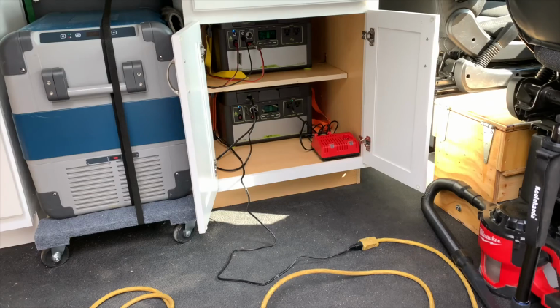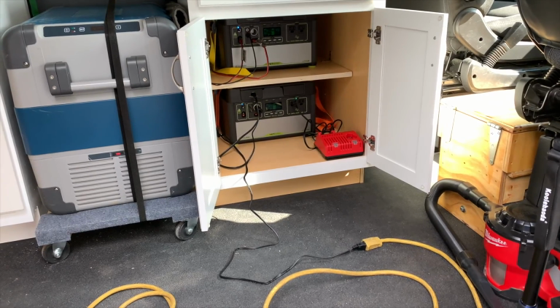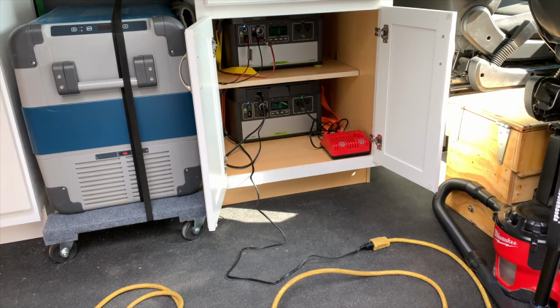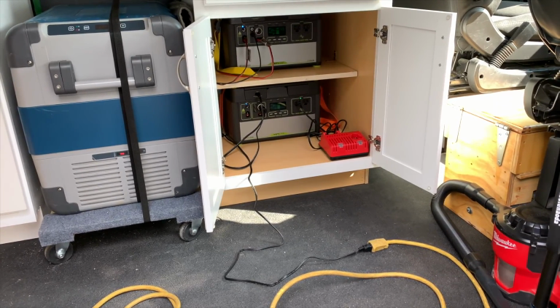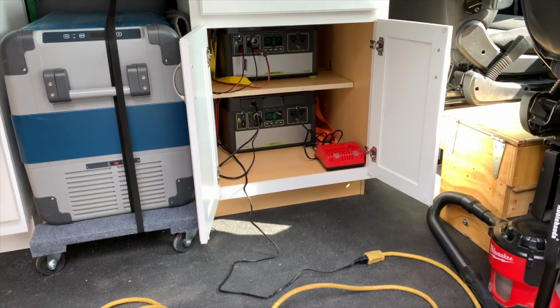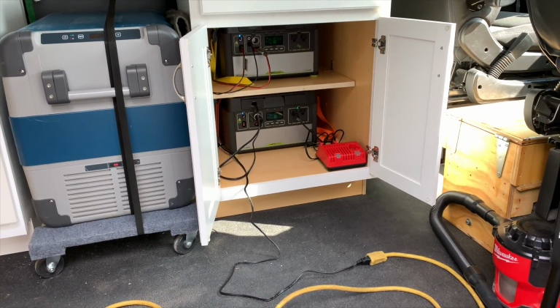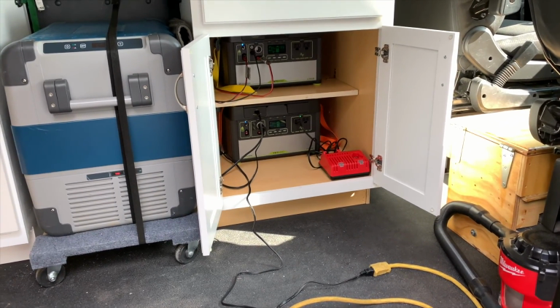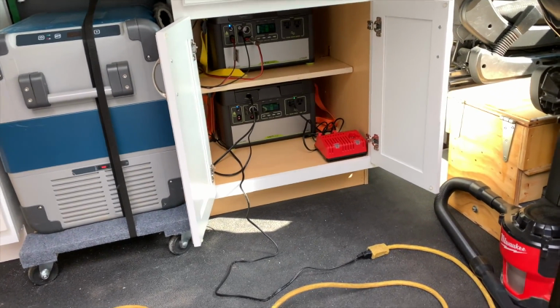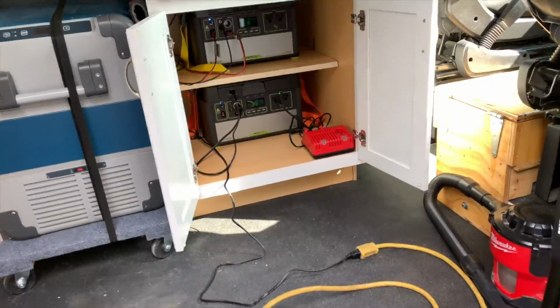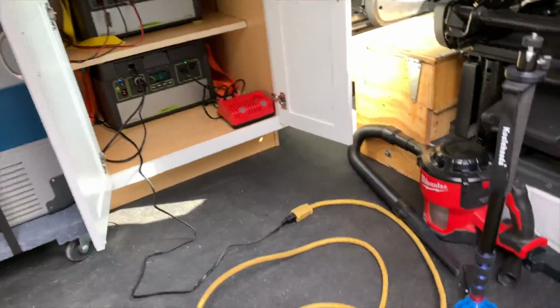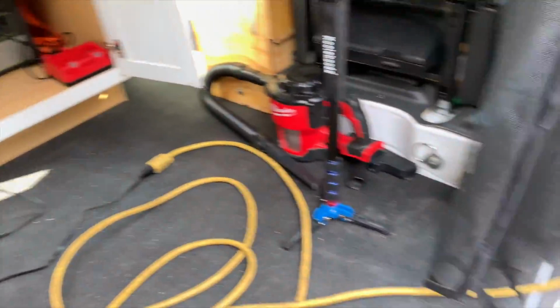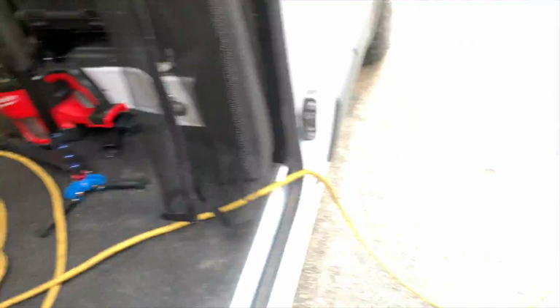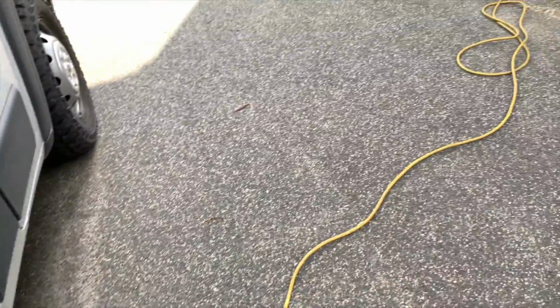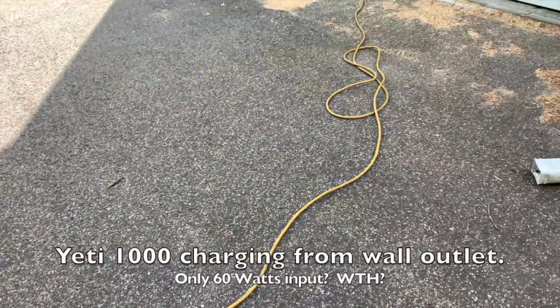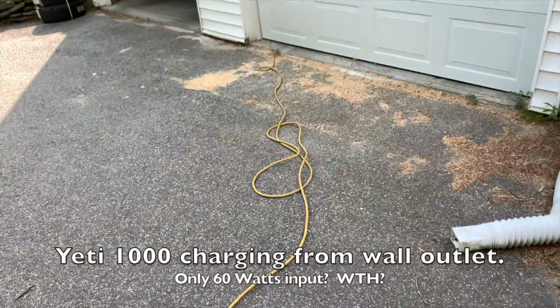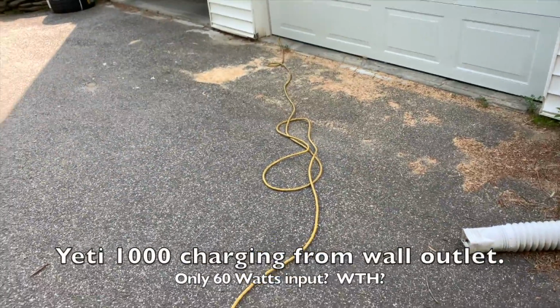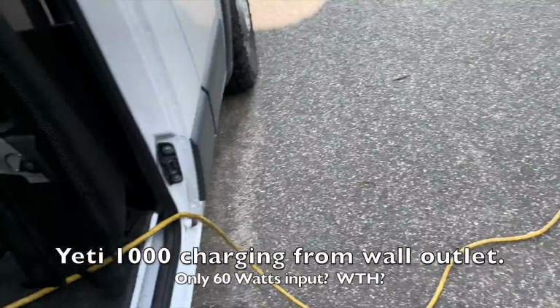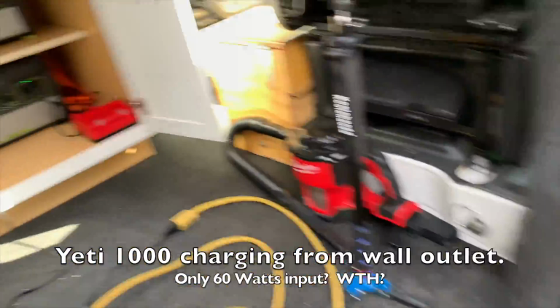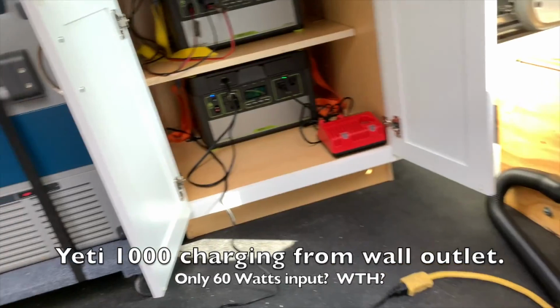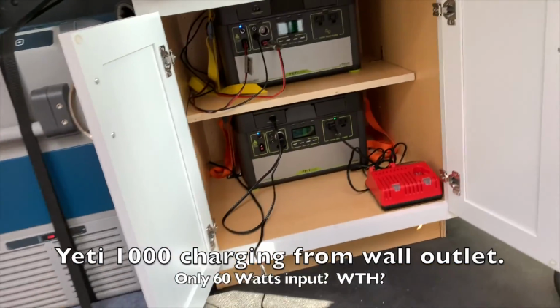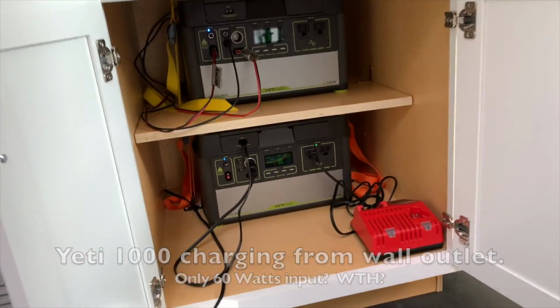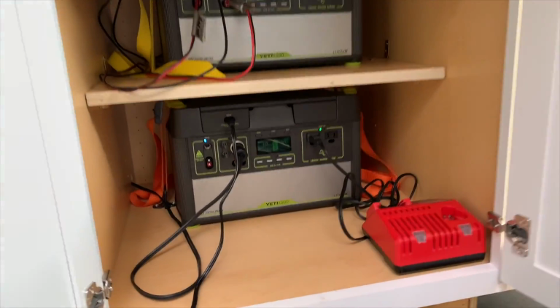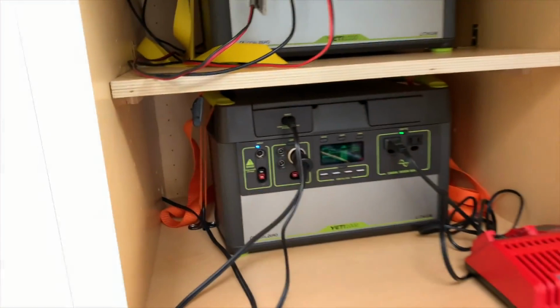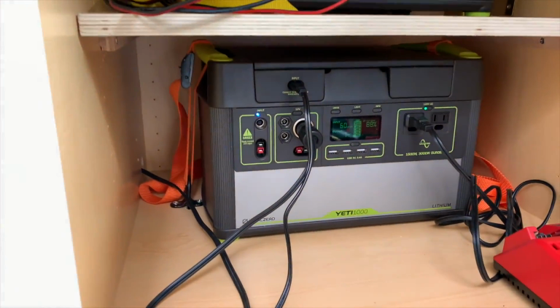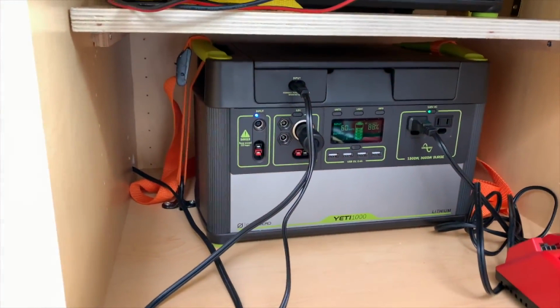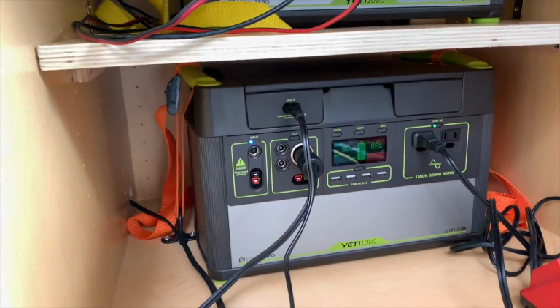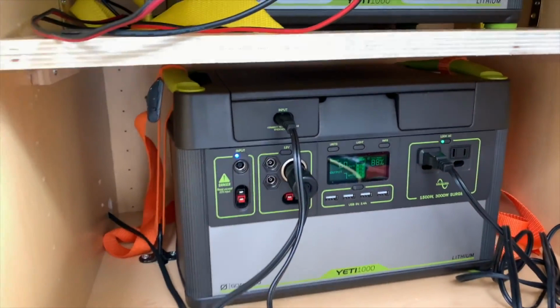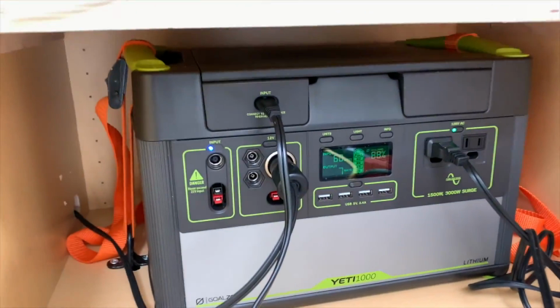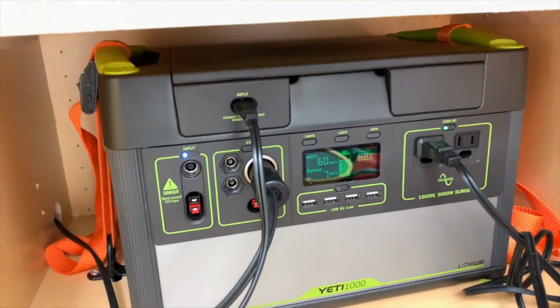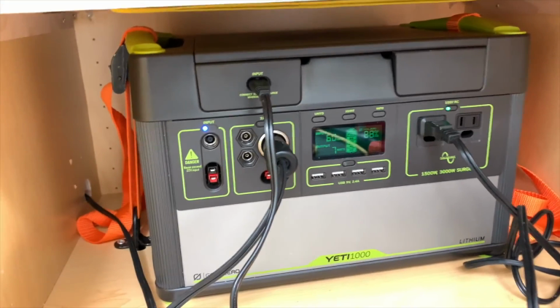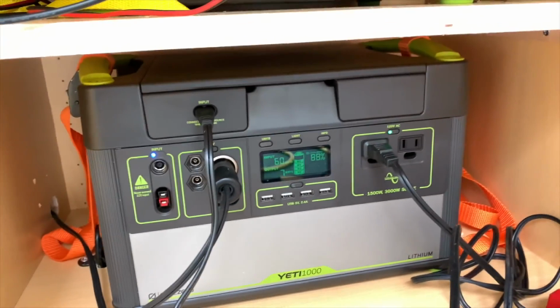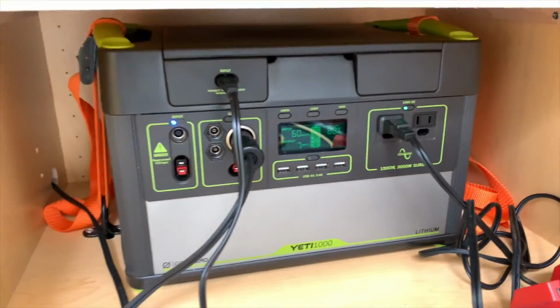And another thing is, when I plug the 1000 into a wall outlet, I only get about 60 watts of charging, which is pretty pathetic because a 60 watt light bulb — that's nothing. Why does this charge so slowly?